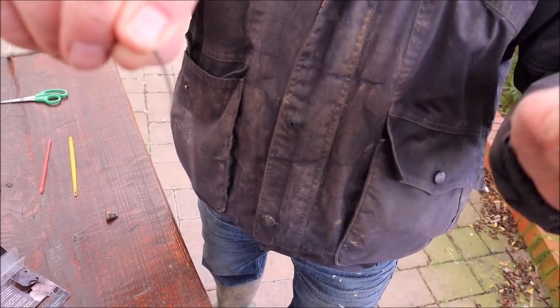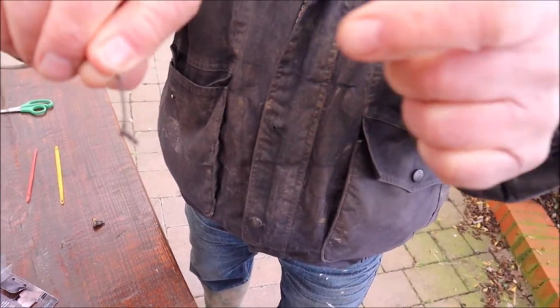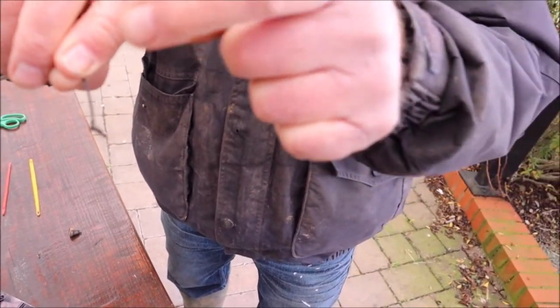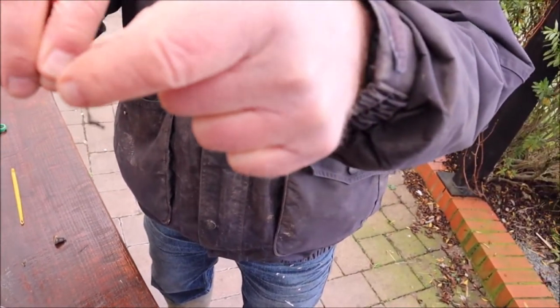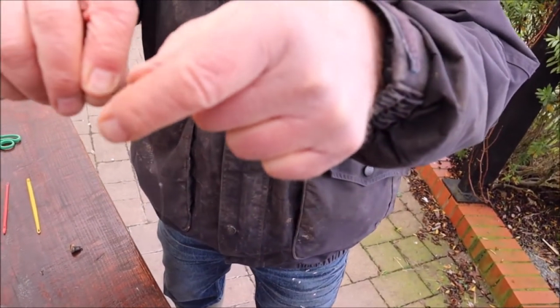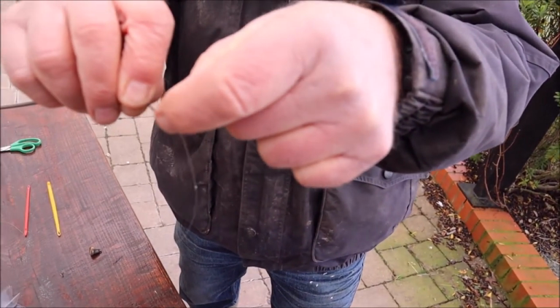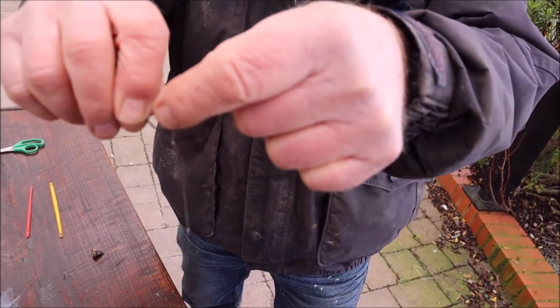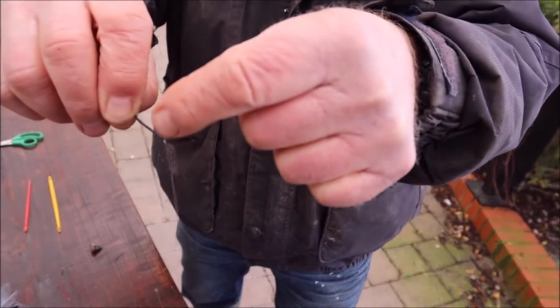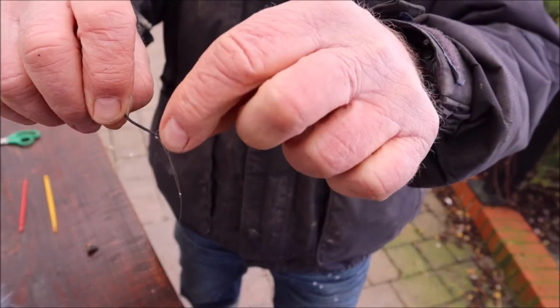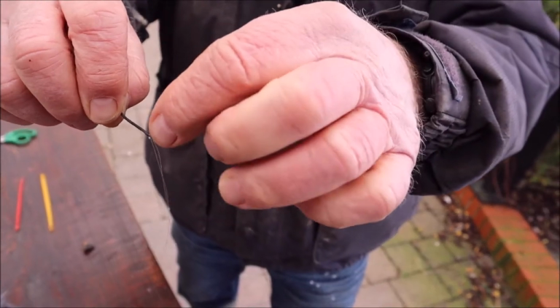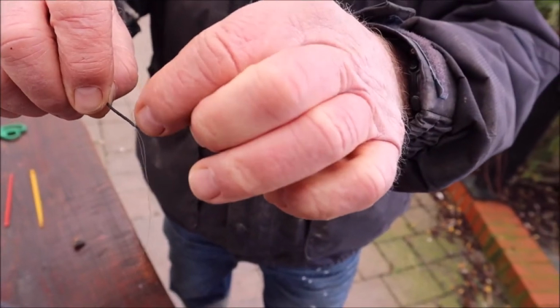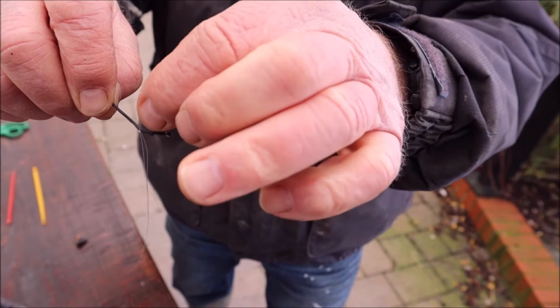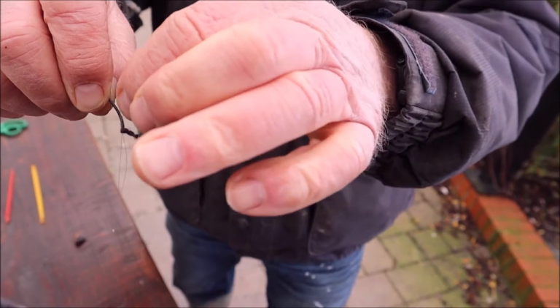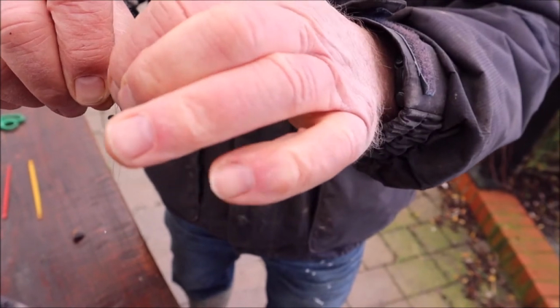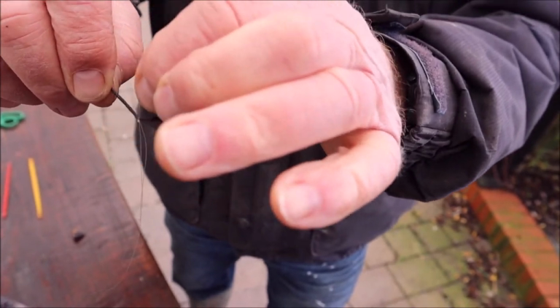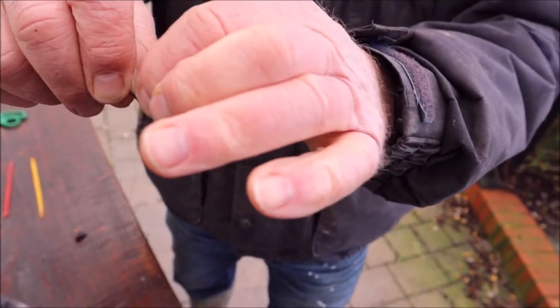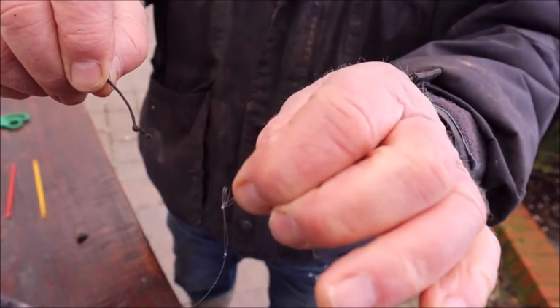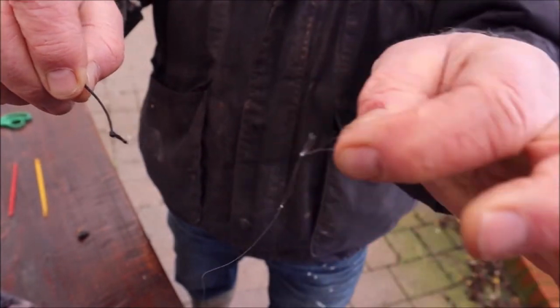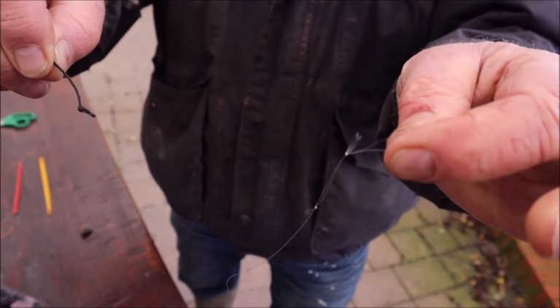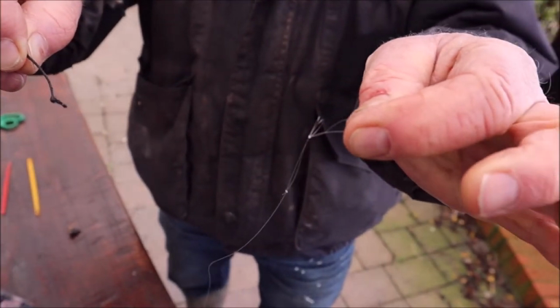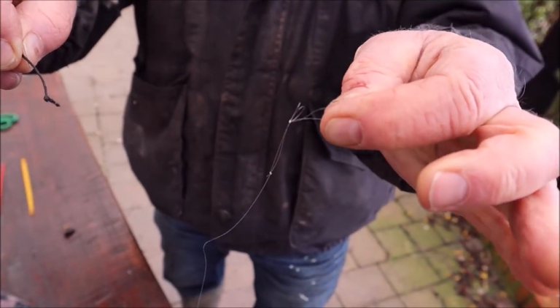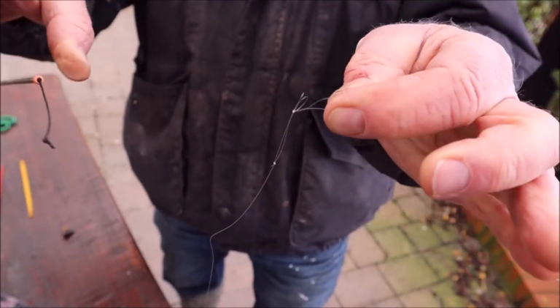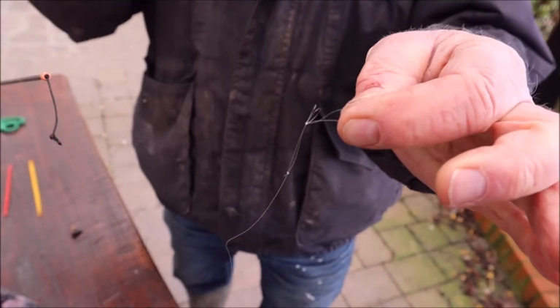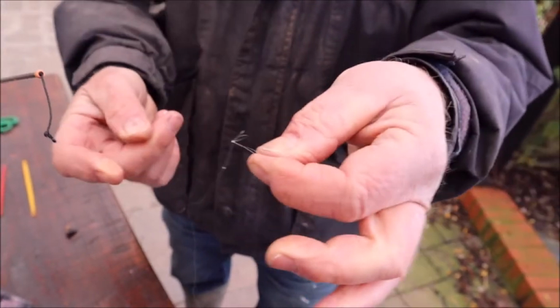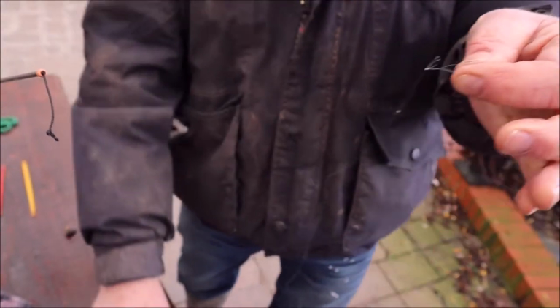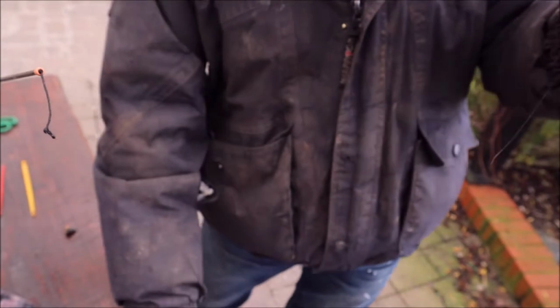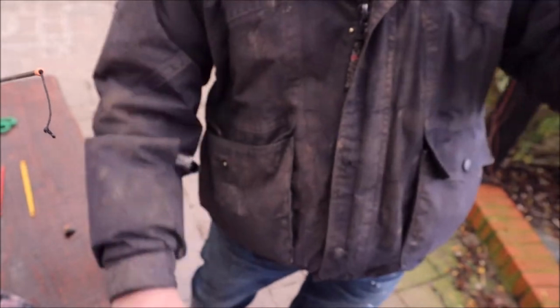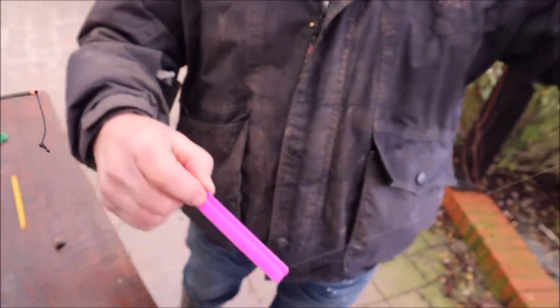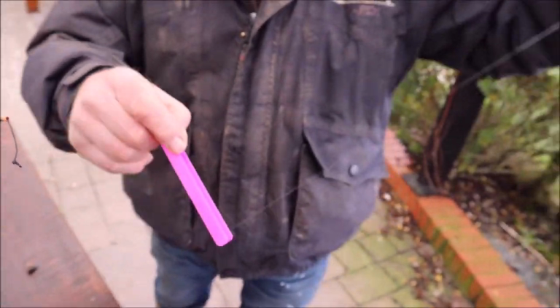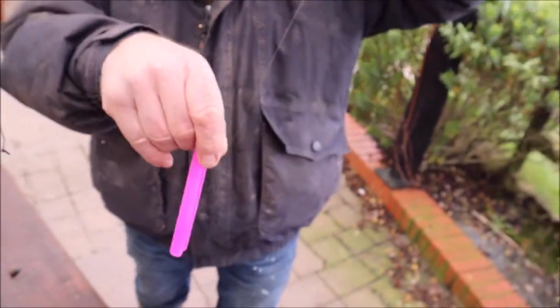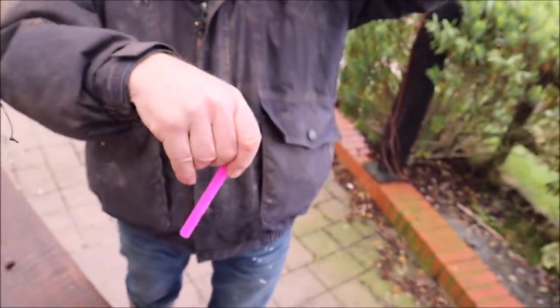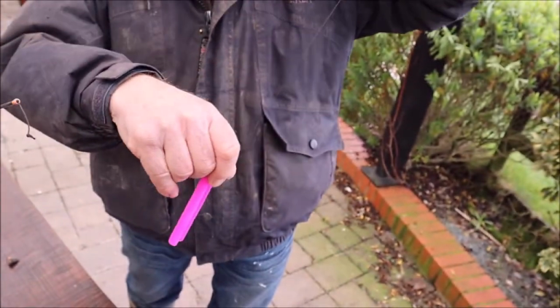Now, there's a lovely little loop there that I told you about originally. If you pull that at the end of the day, it will come off and you can wrap it all up, ready for your next day's fishing.